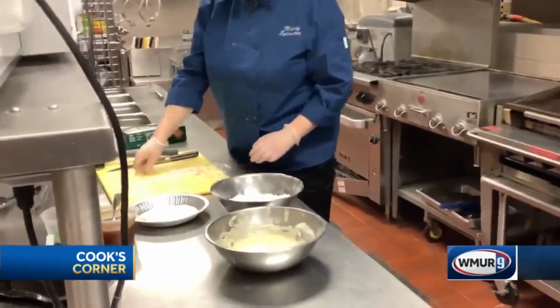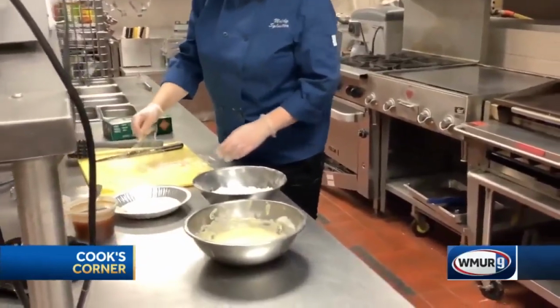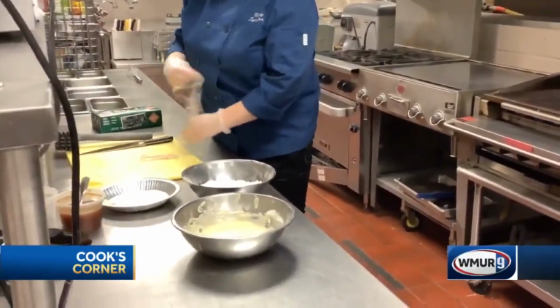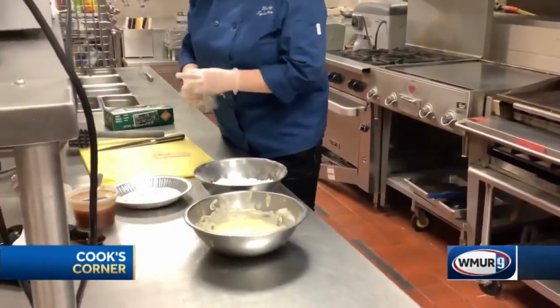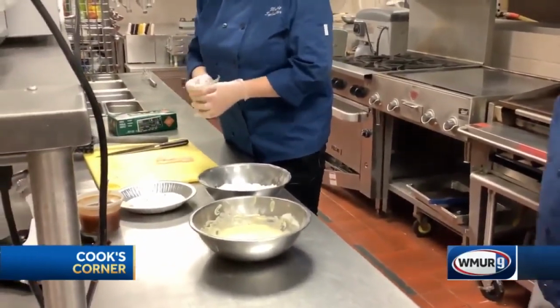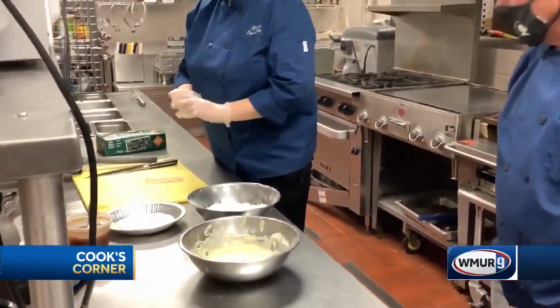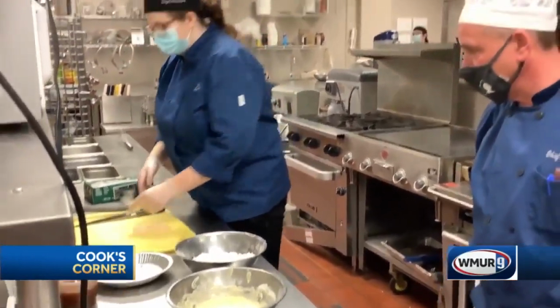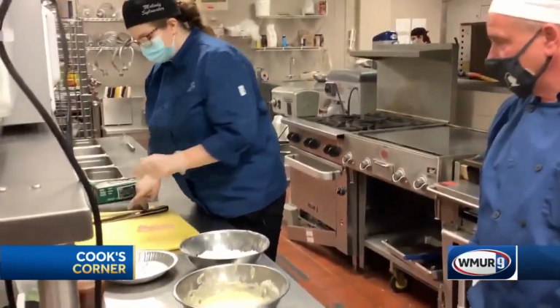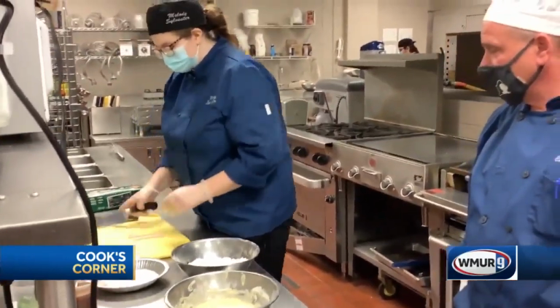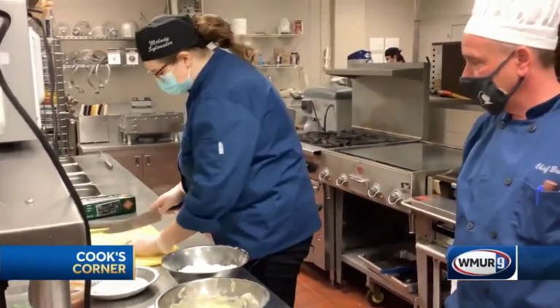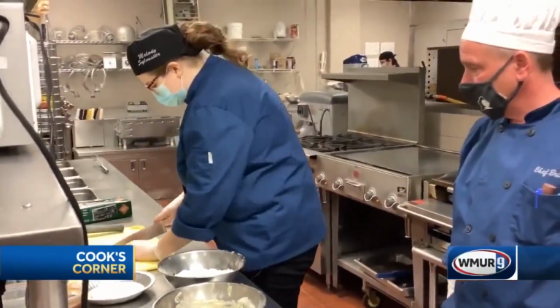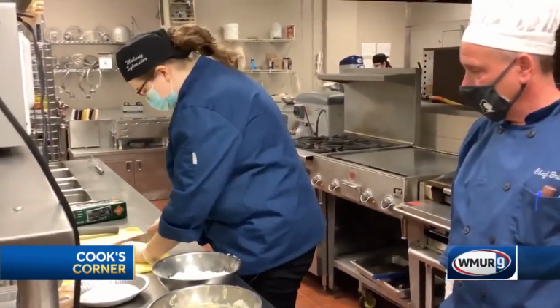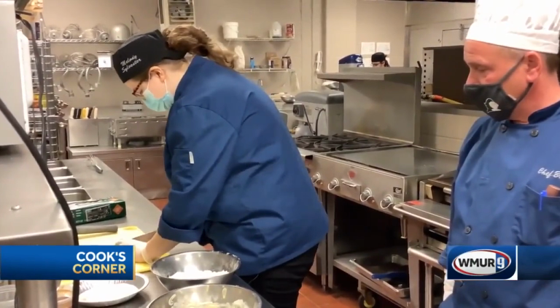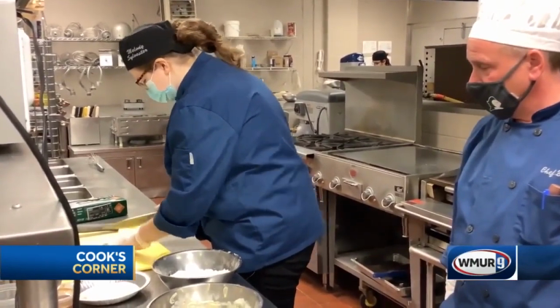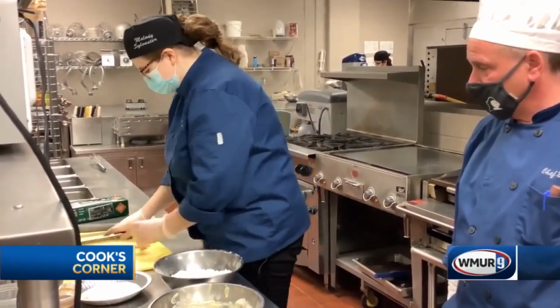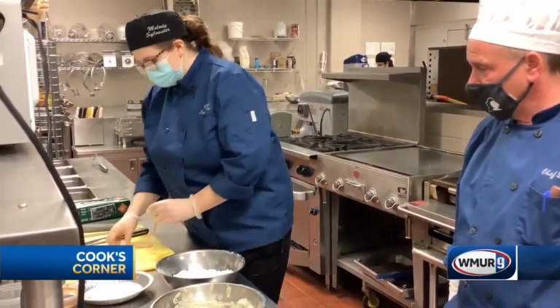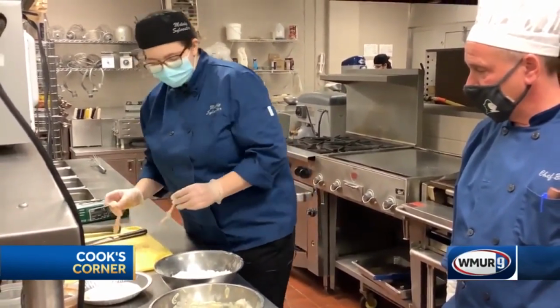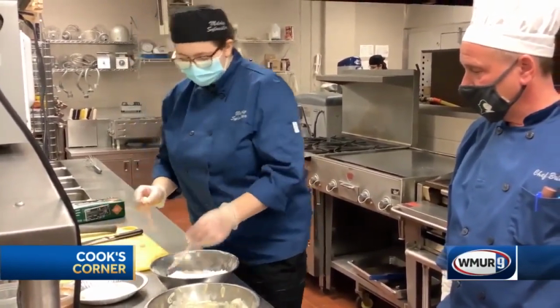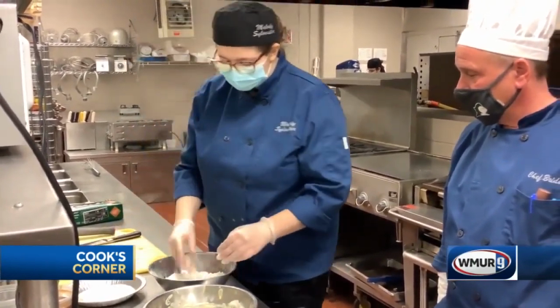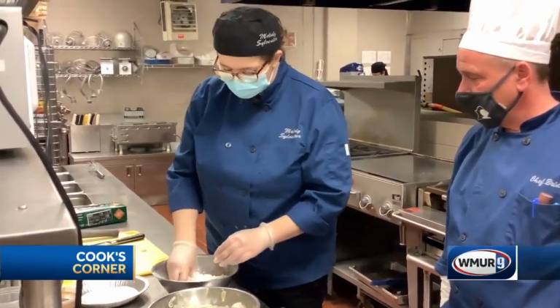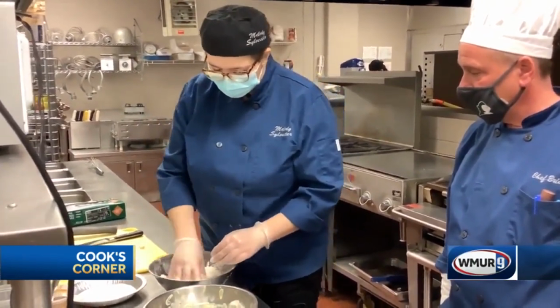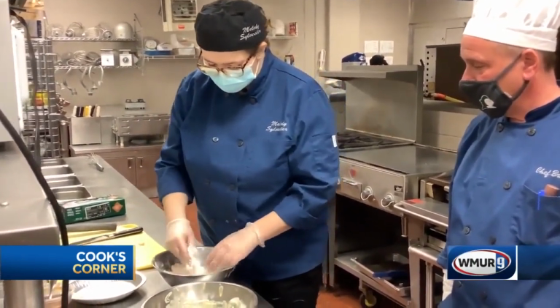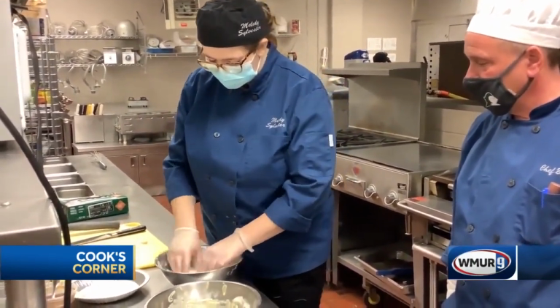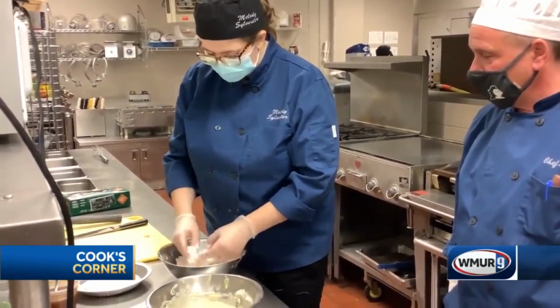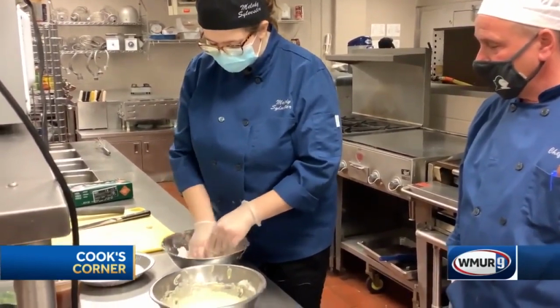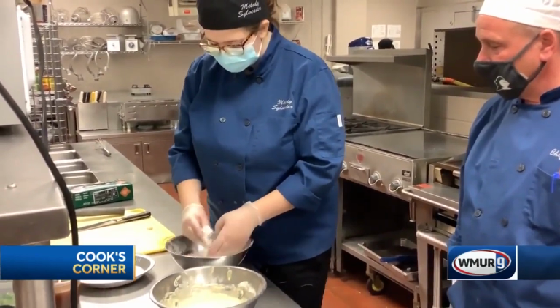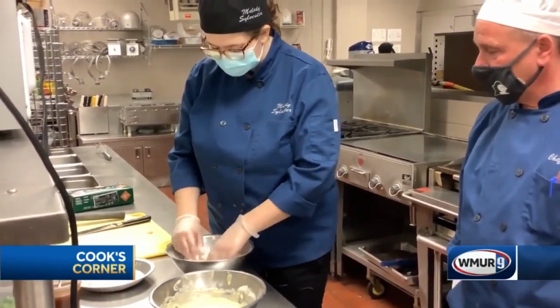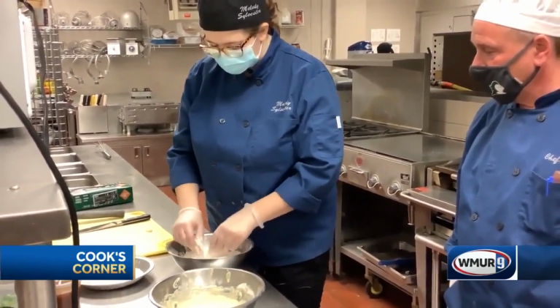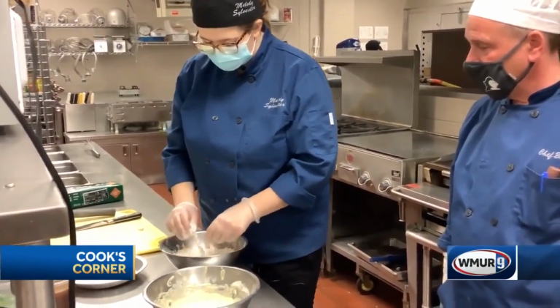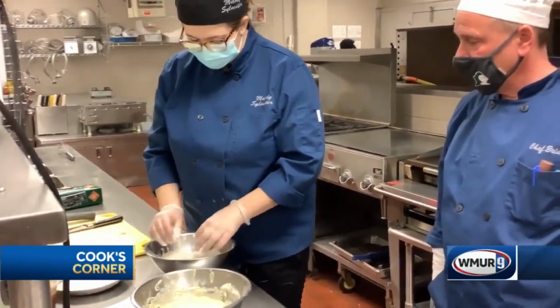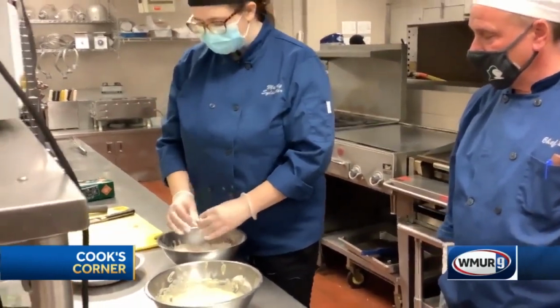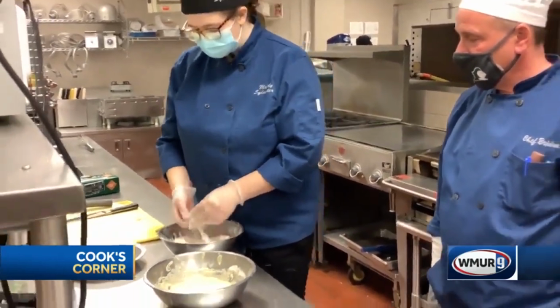This will help it cook consistently. You're going to want to cut it into about half inch slices, and then you're going to dredge it in flour. Just make sure it's thoroughly coated in flour with no excess on it.